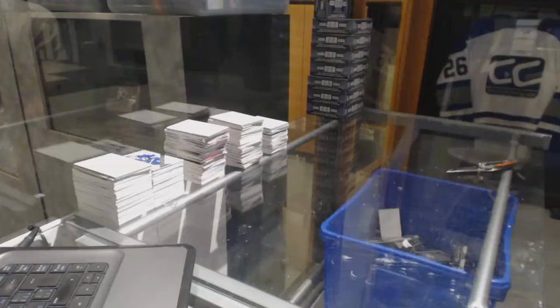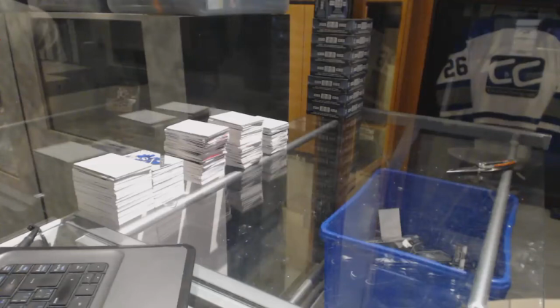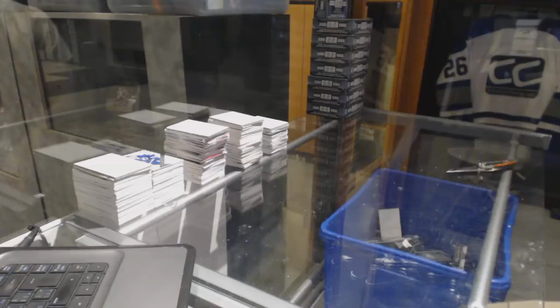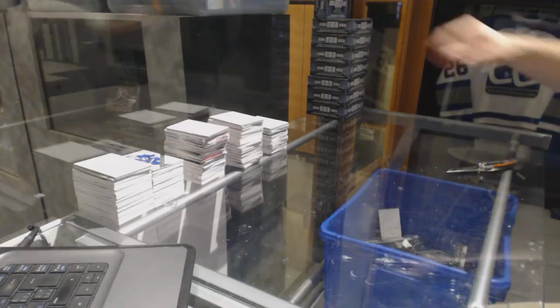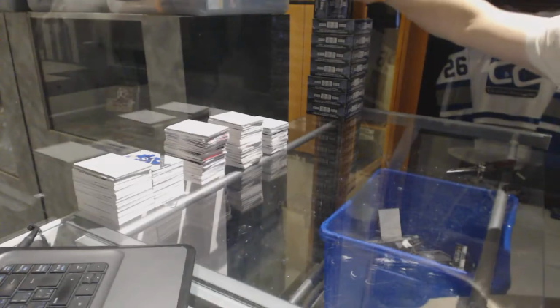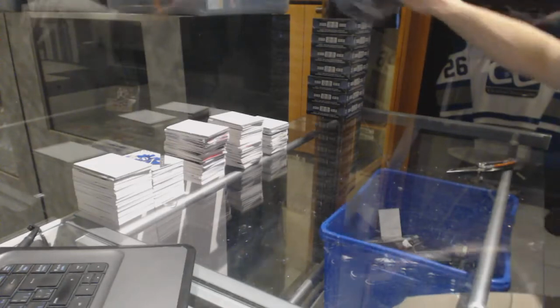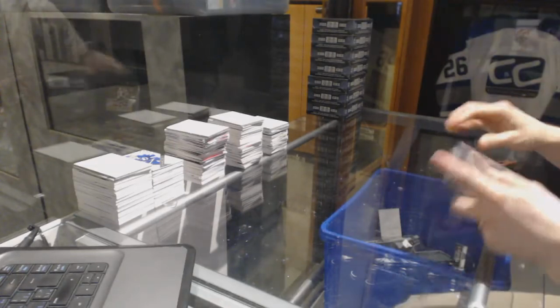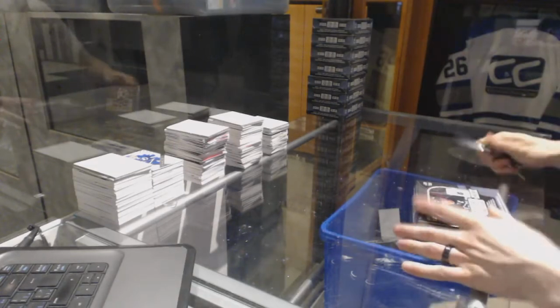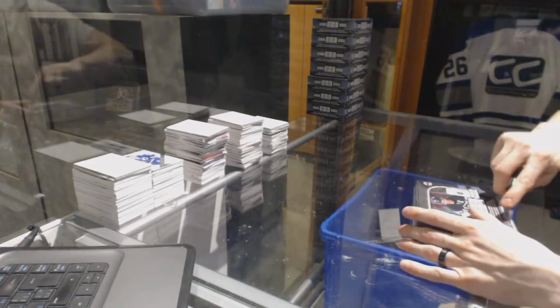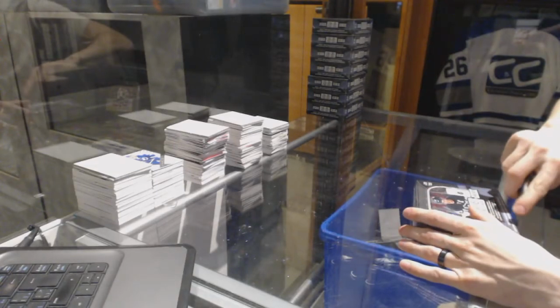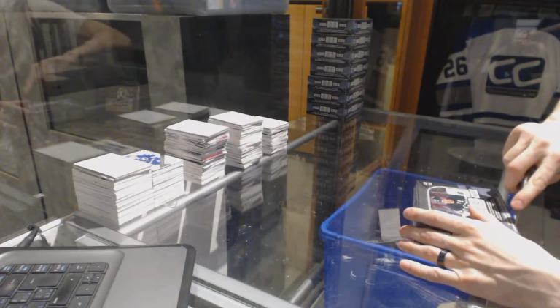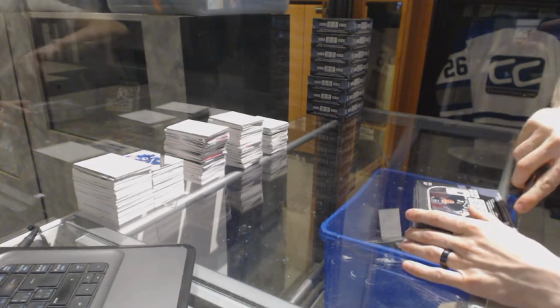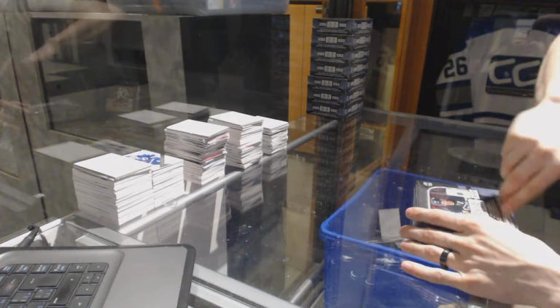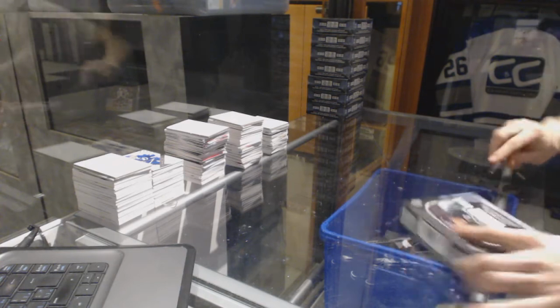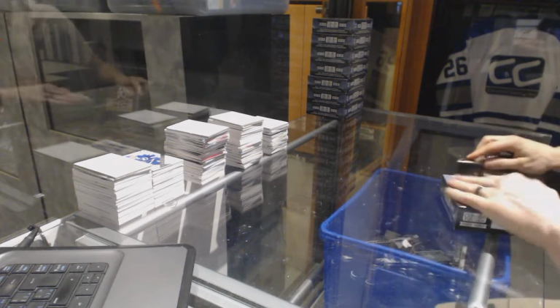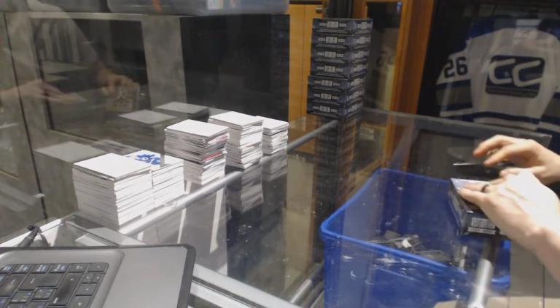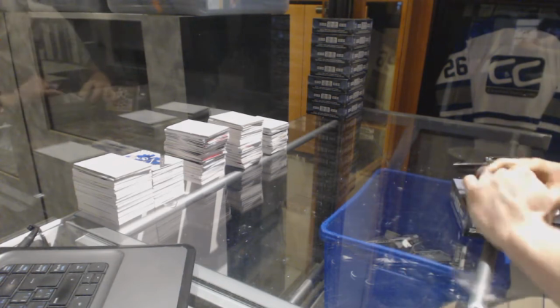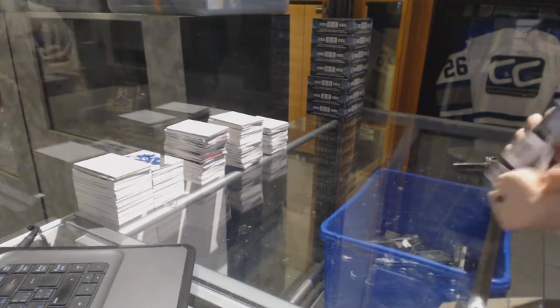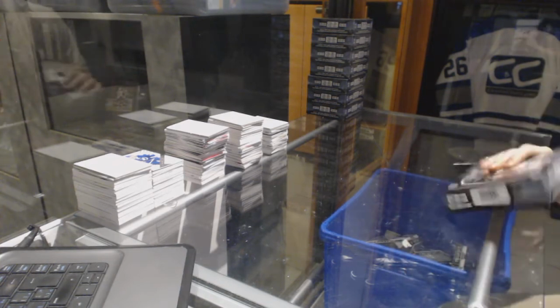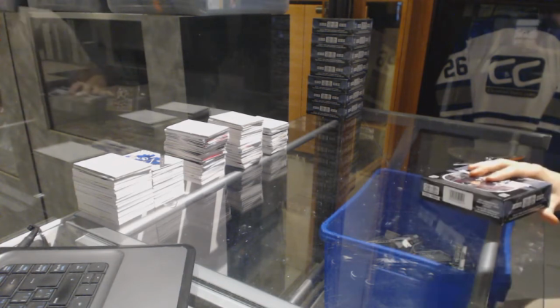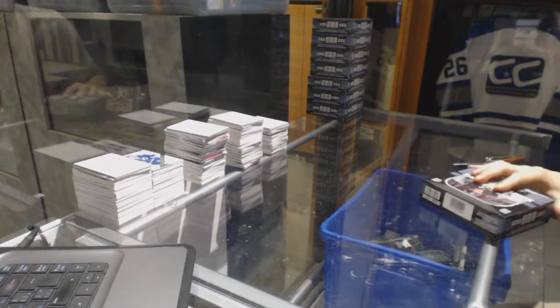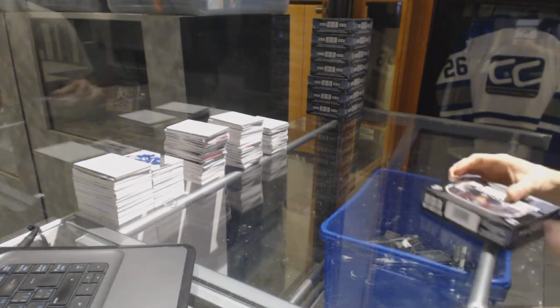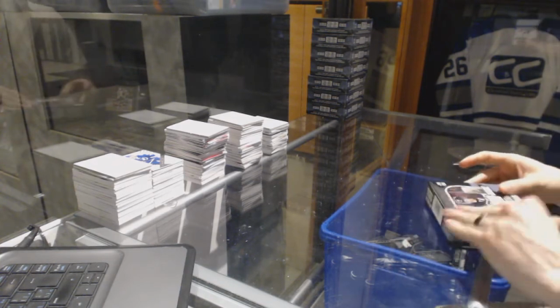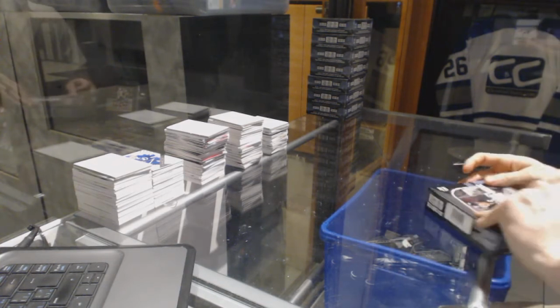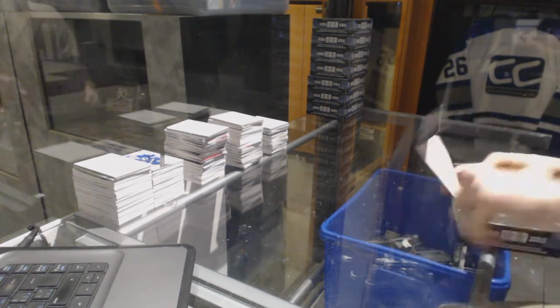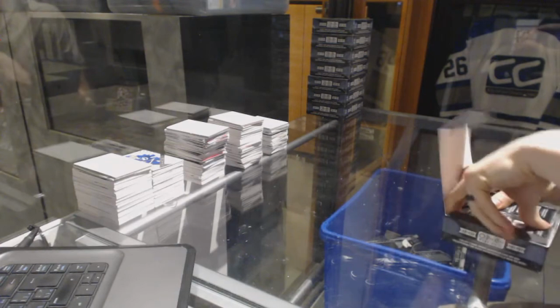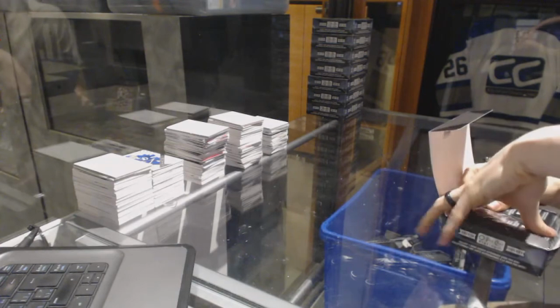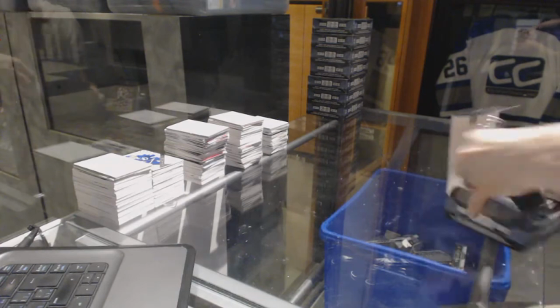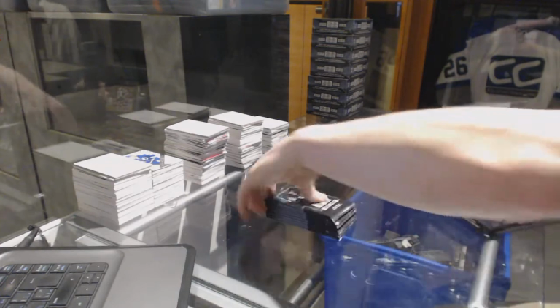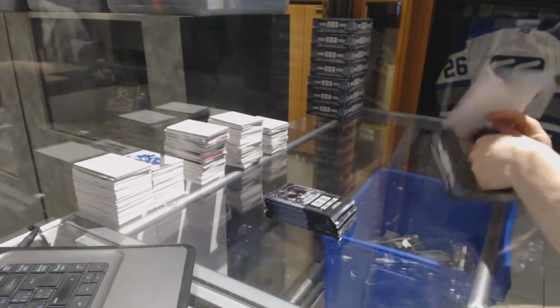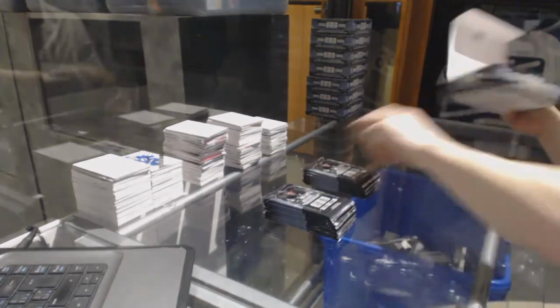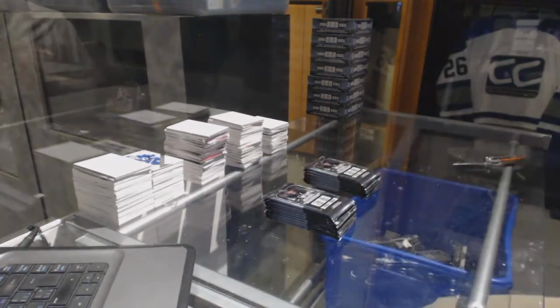Alright, here we go. CNC group break number 69, 18, 15, 16 — OPG Platinum 8 box half case break. Good luck, everybody.